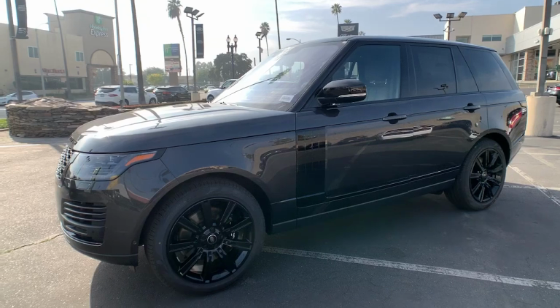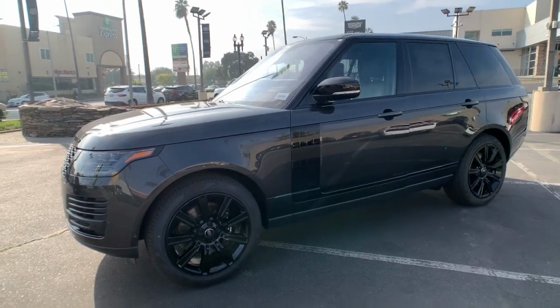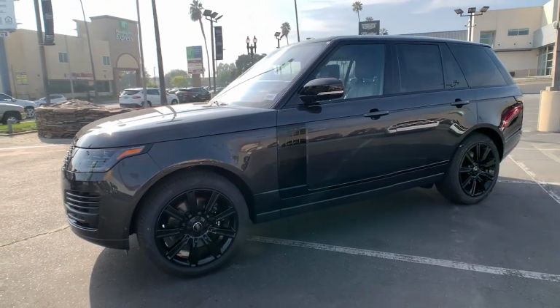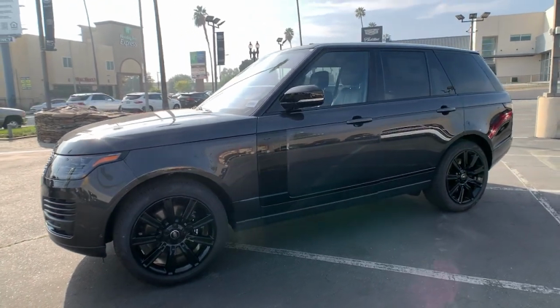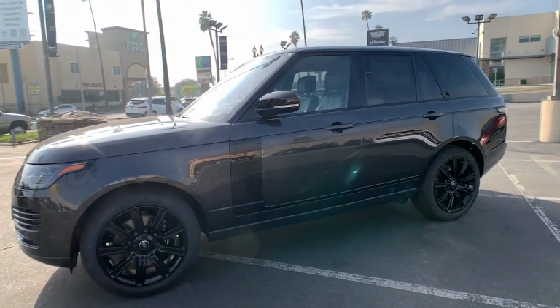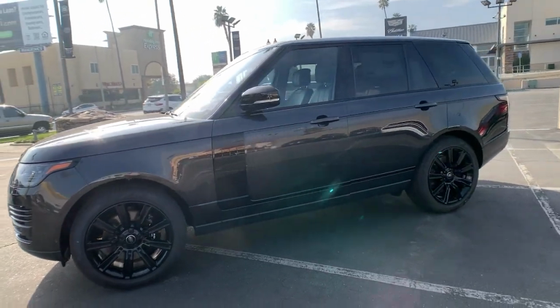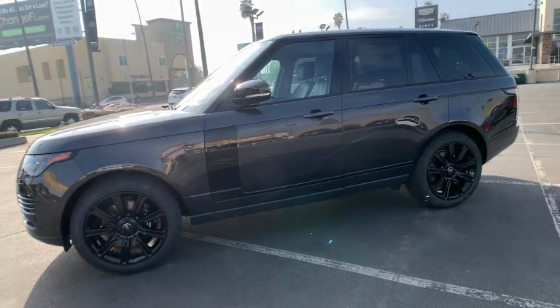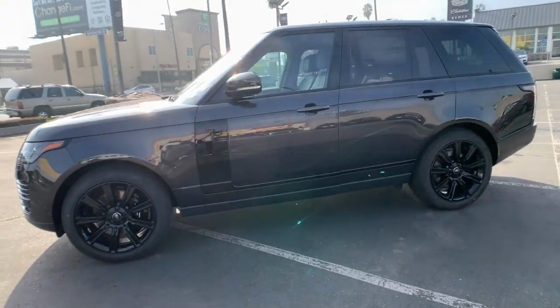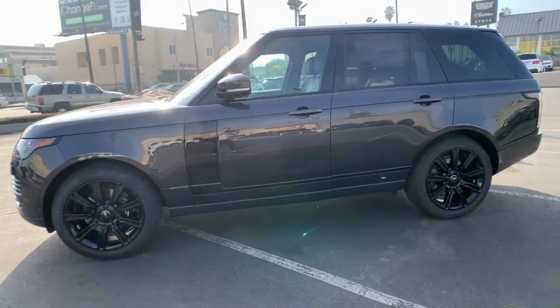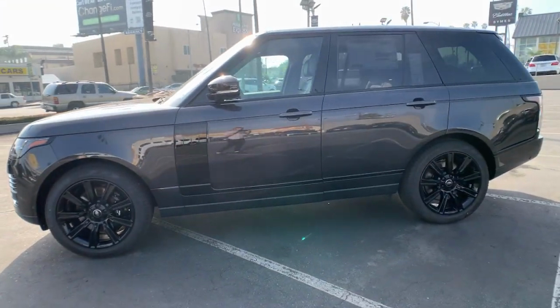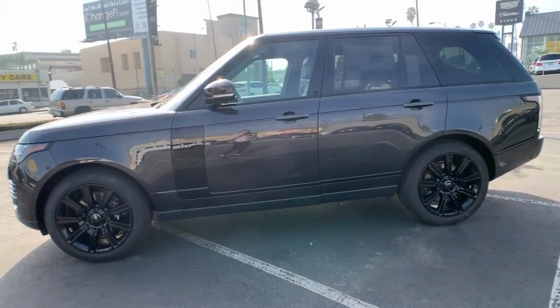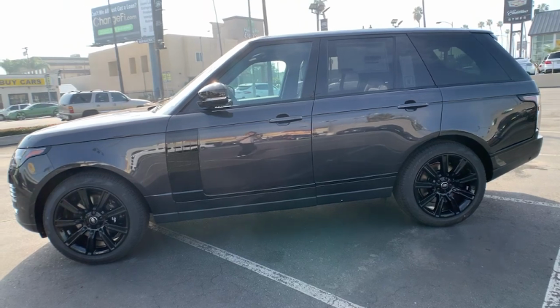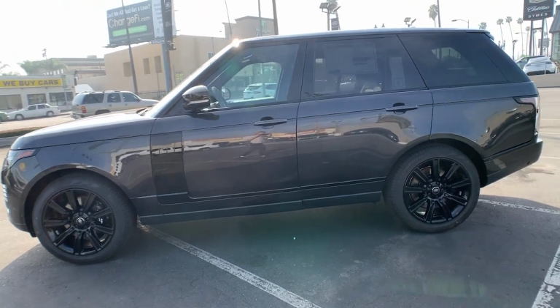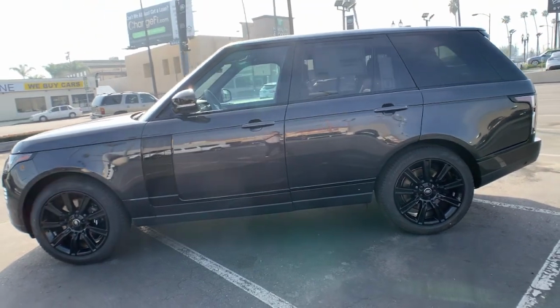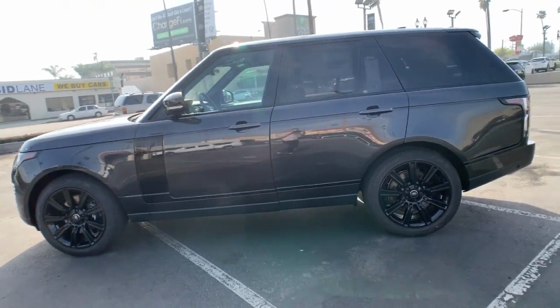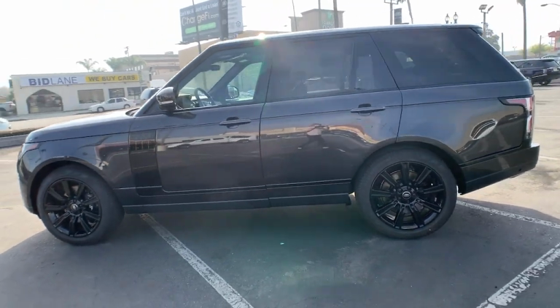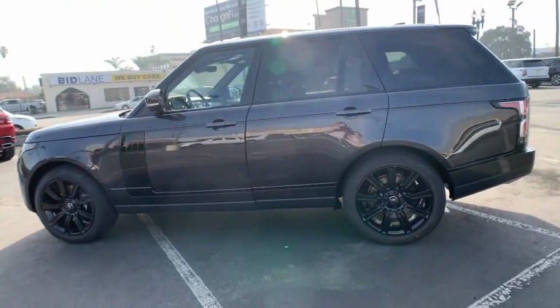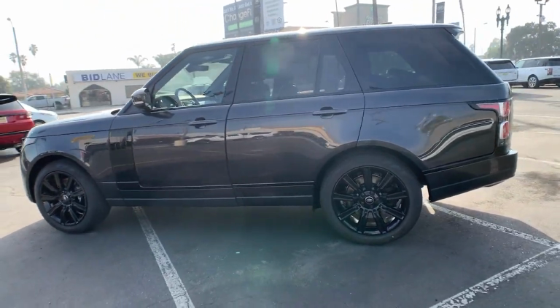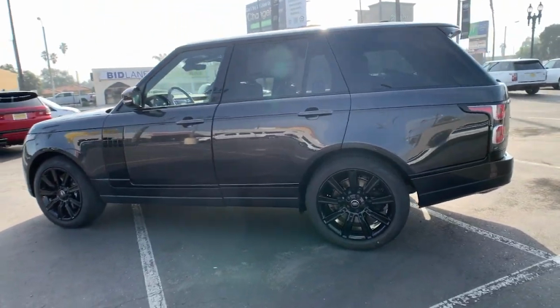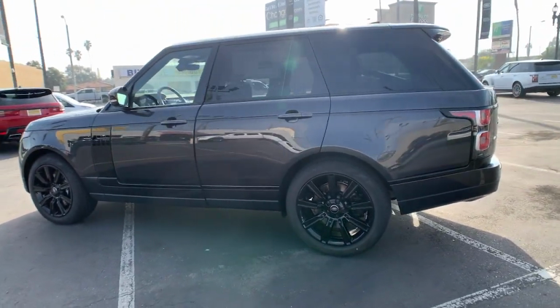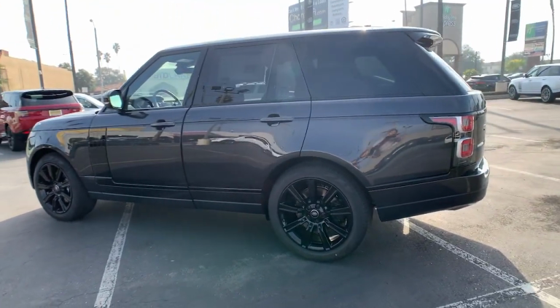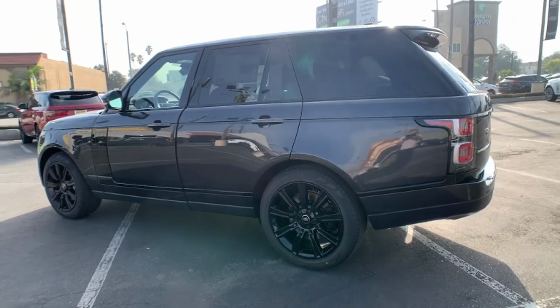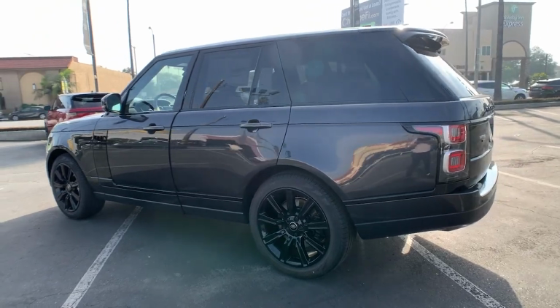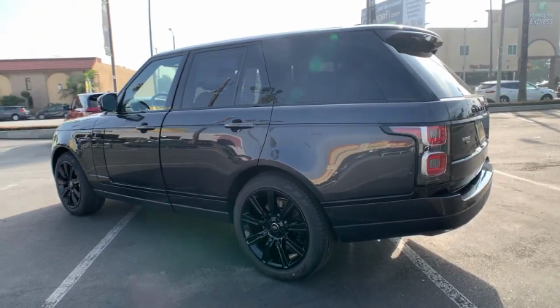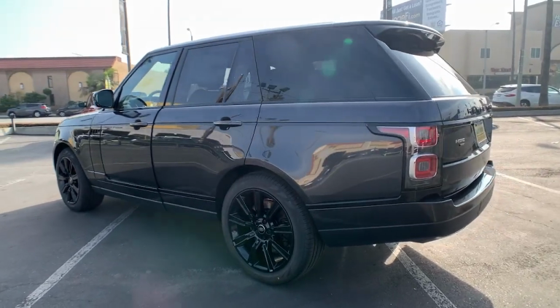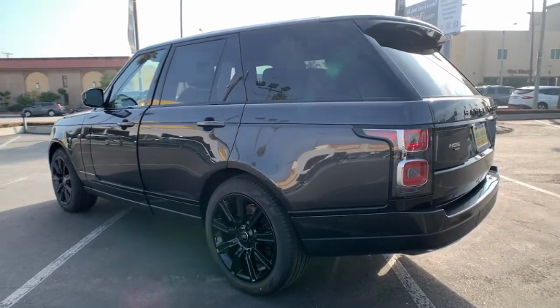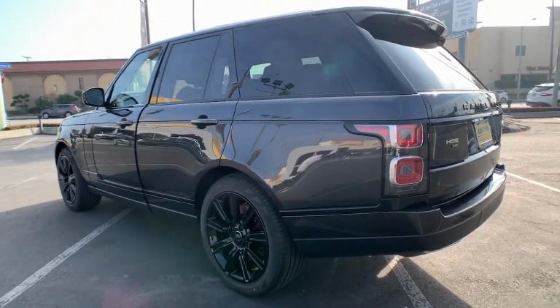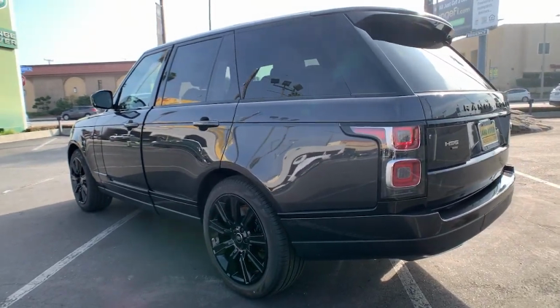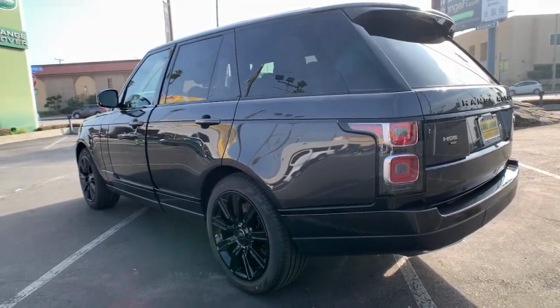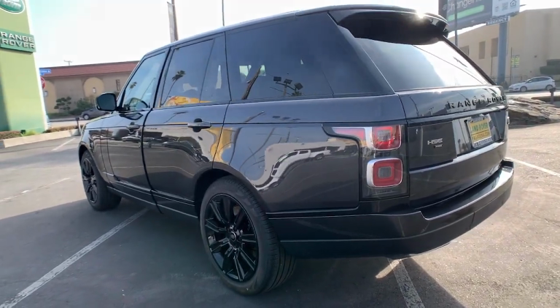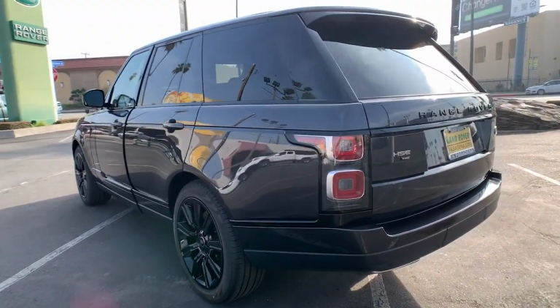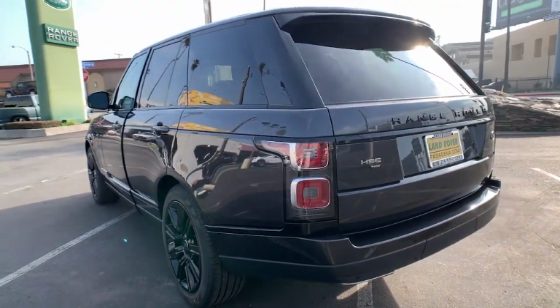Enjoy the view of this 2022 Land Rover Range Rover. This vehicle delivers the best of sporty styling and modern efficiency. Confidence comes standard thanks to driver-focused design, state-of-the-art safety features, and a premium feel.